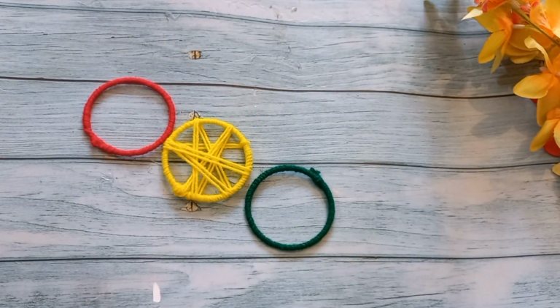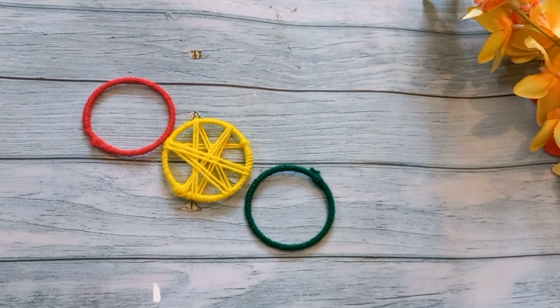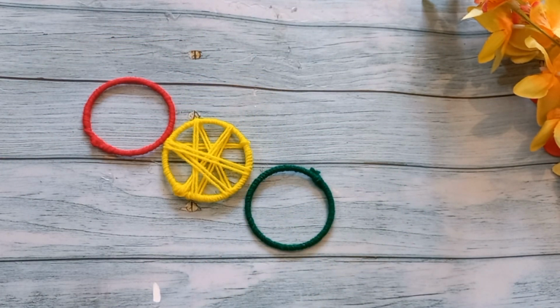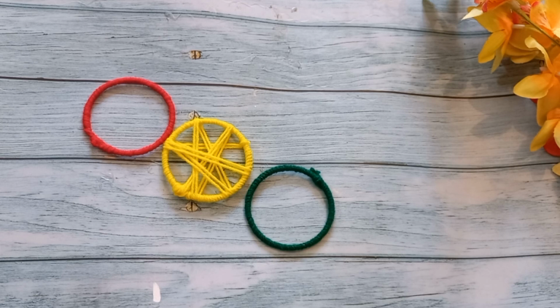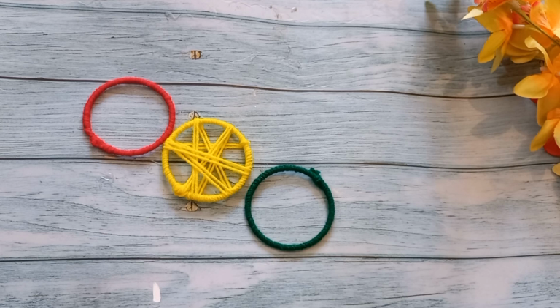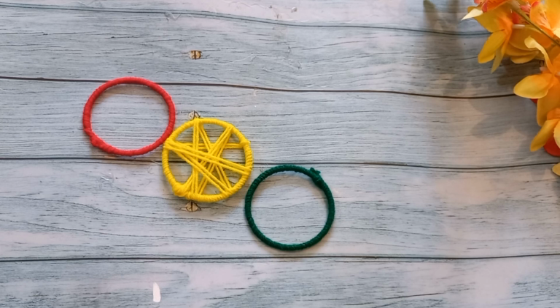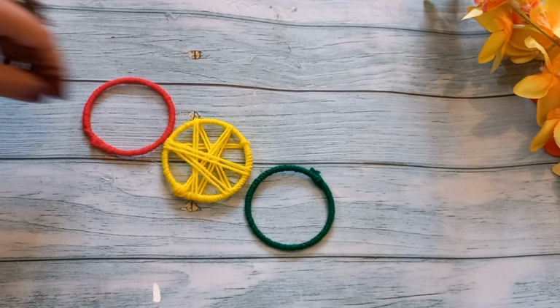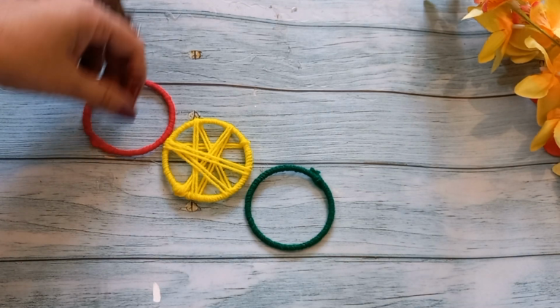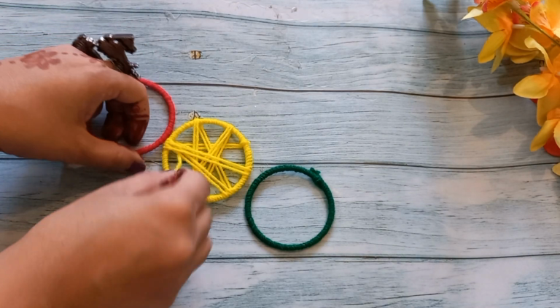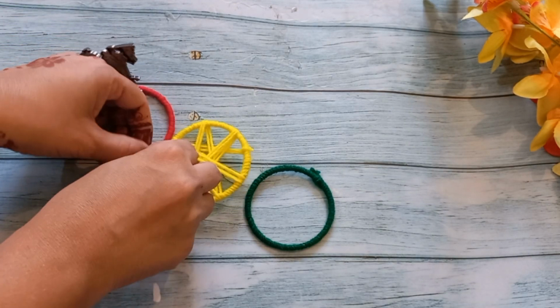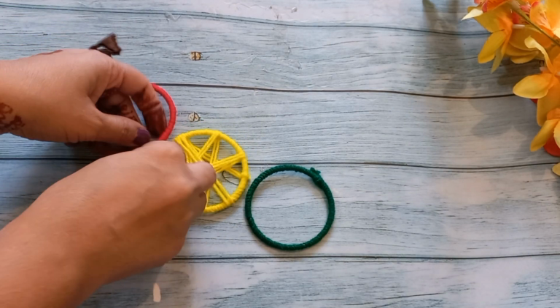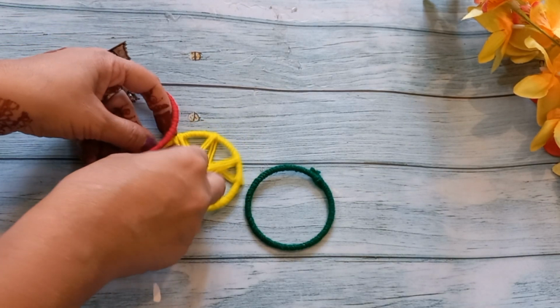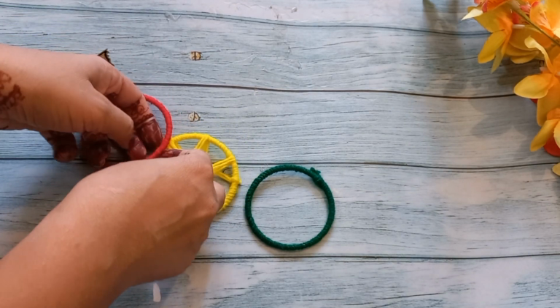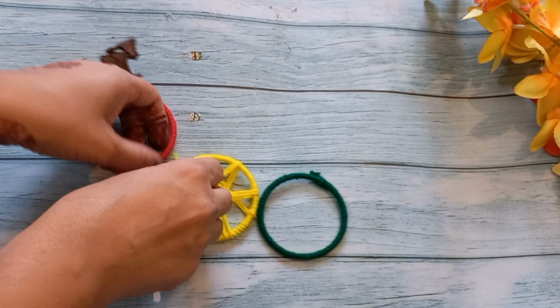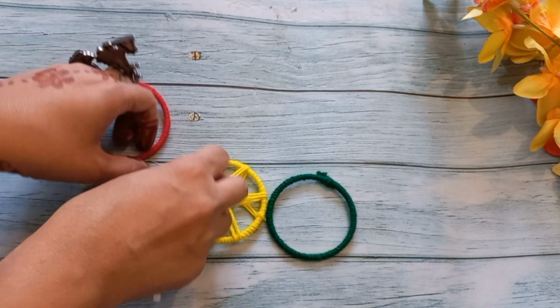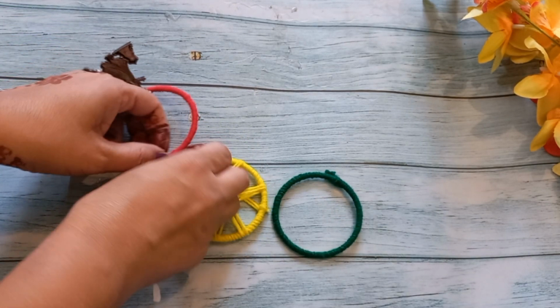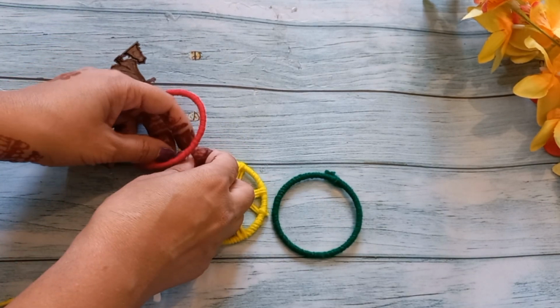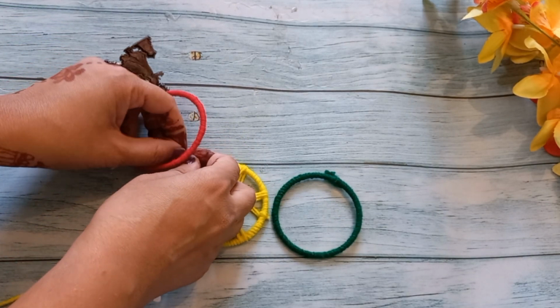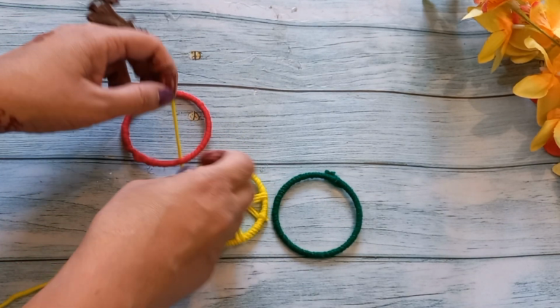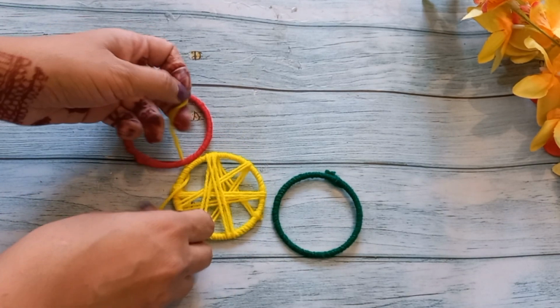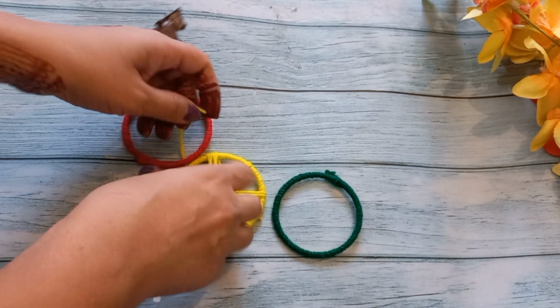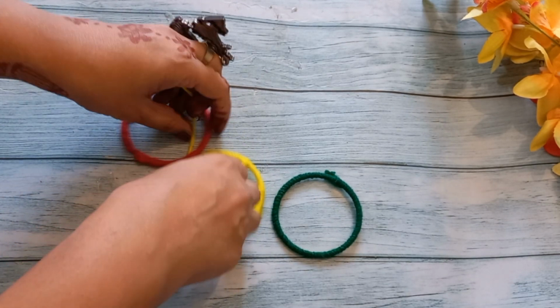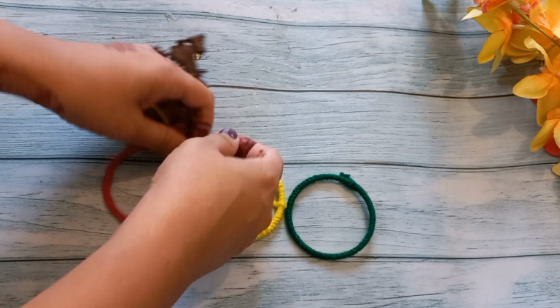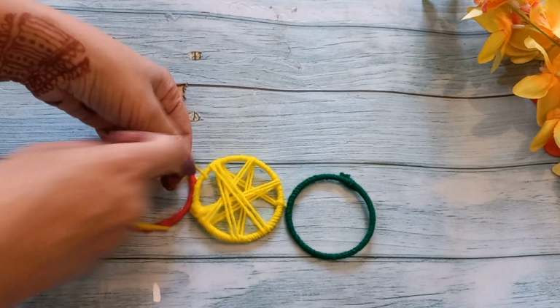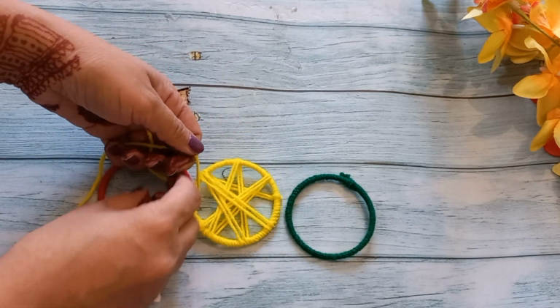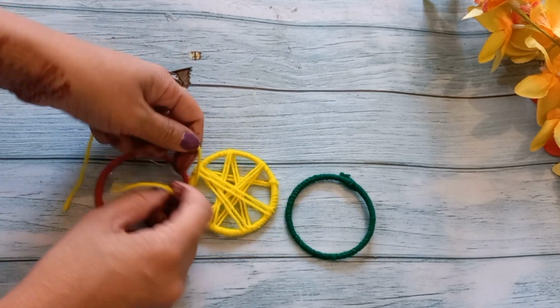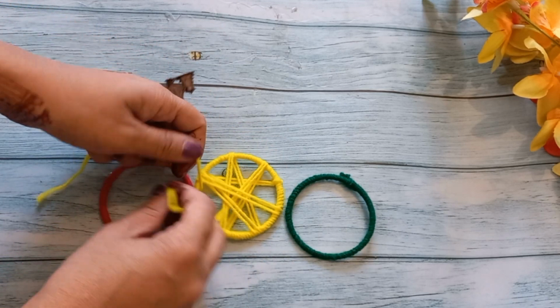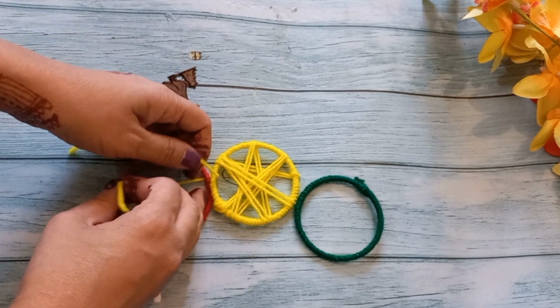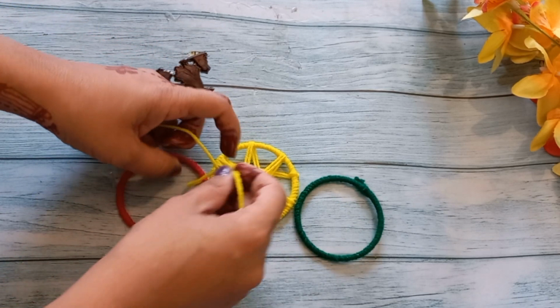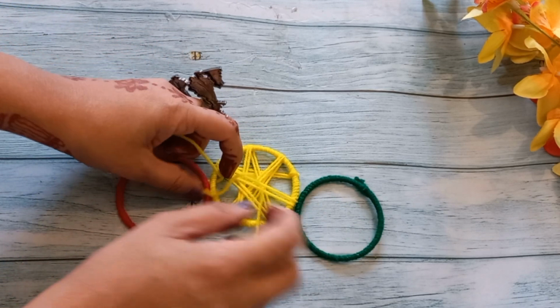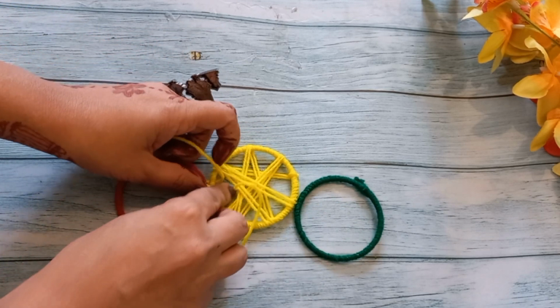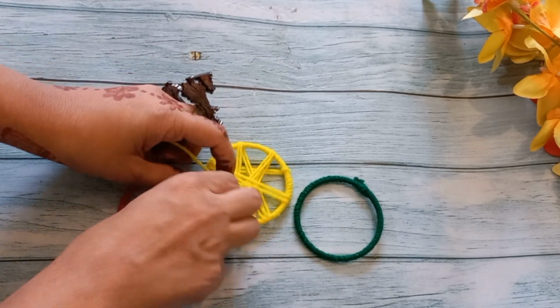I have not made the design of the center yet, and we have wrapped two bangles. We need a total of three bangles, so now we will tie them together.